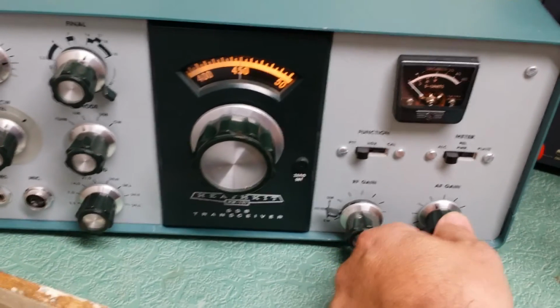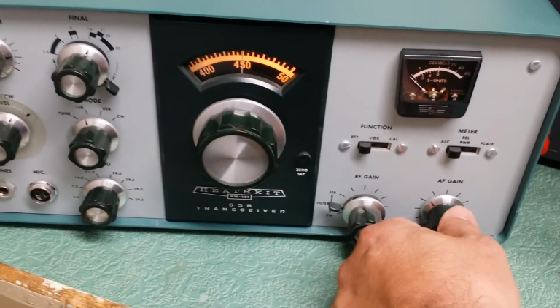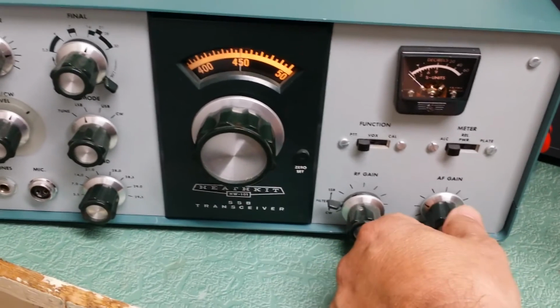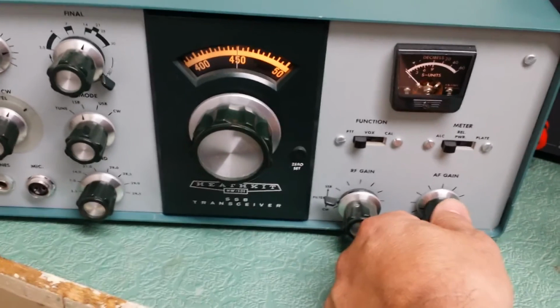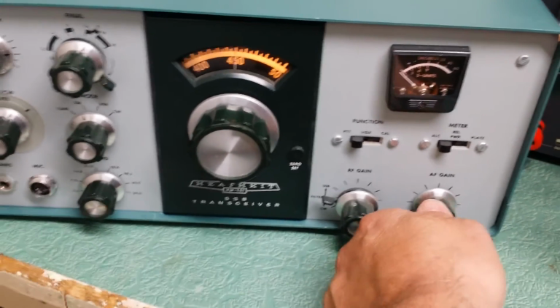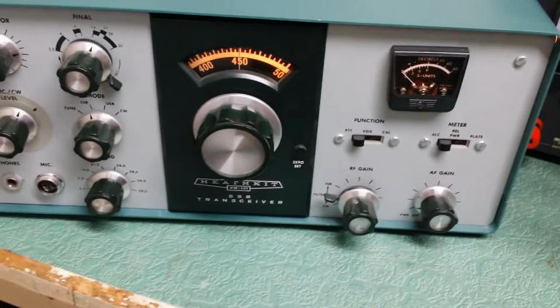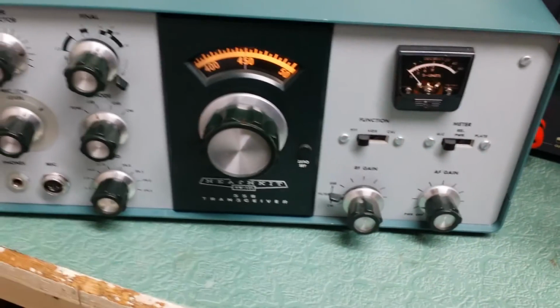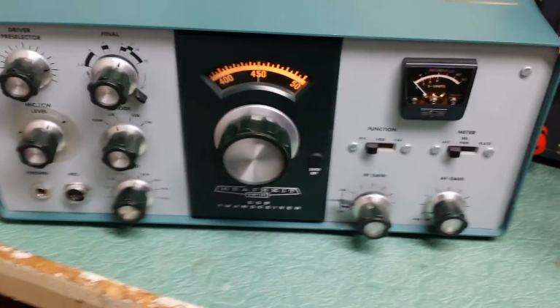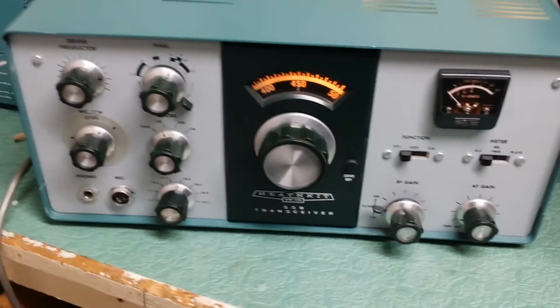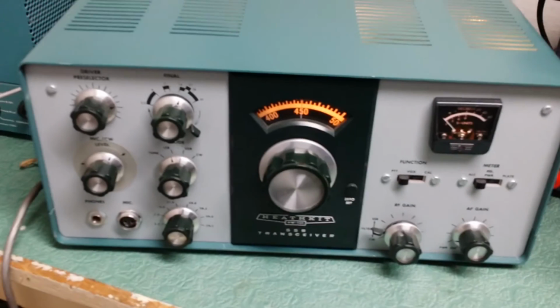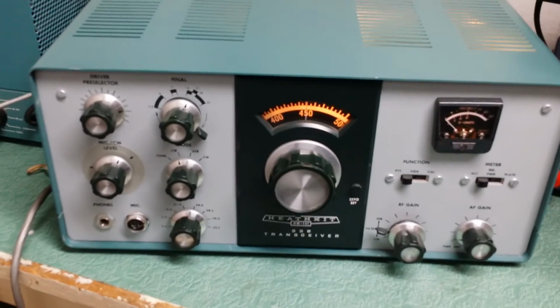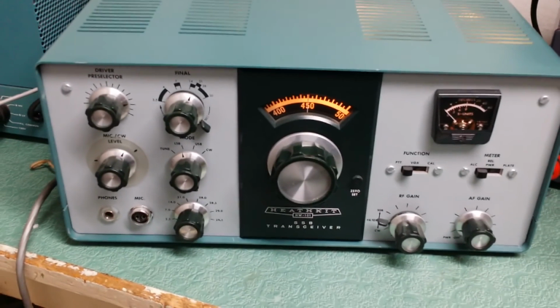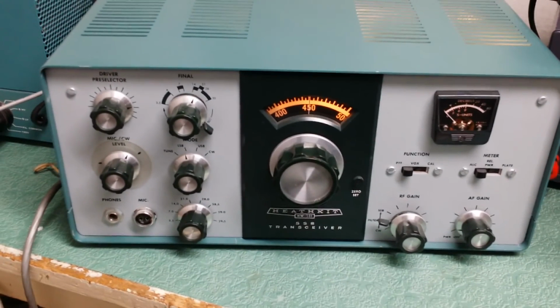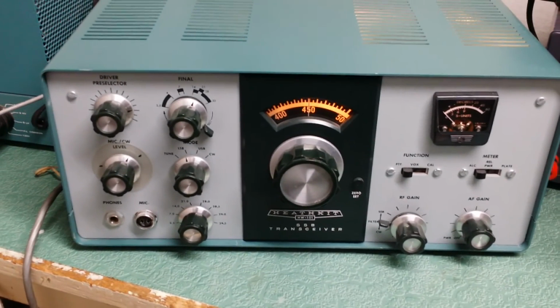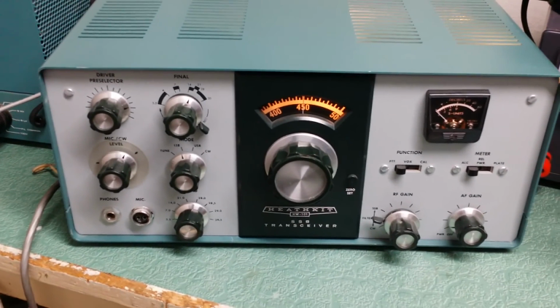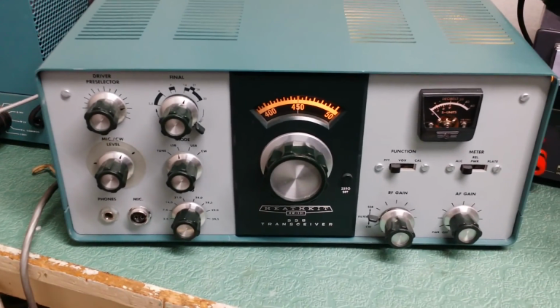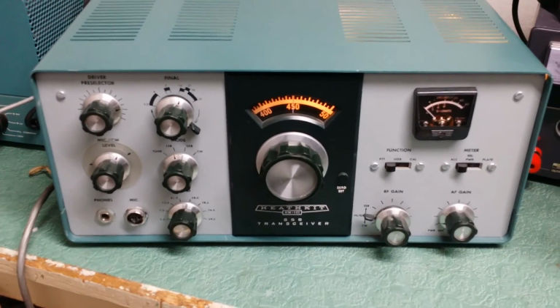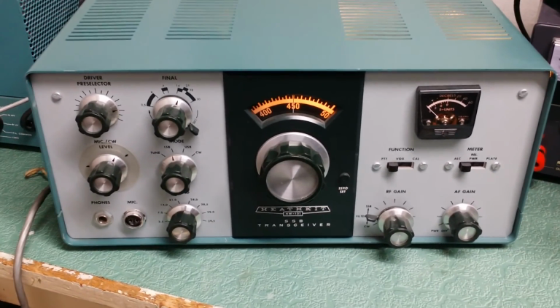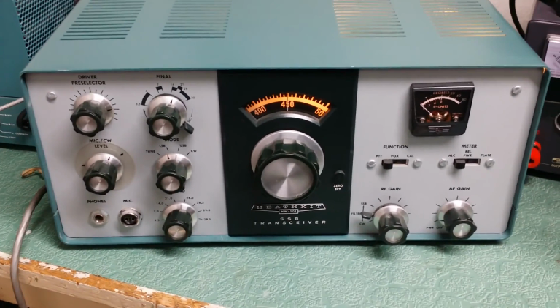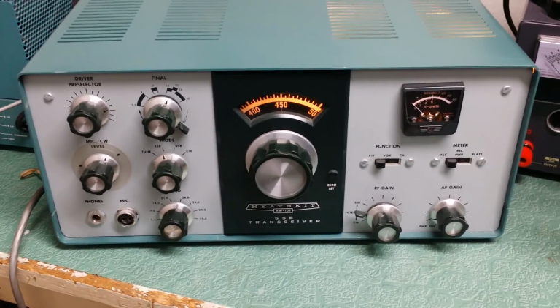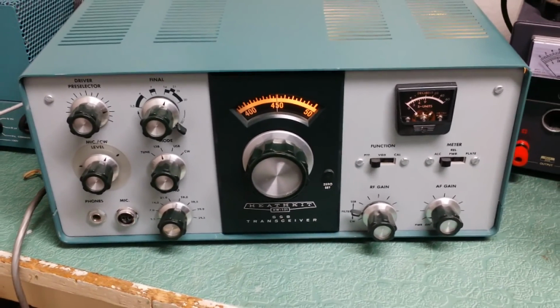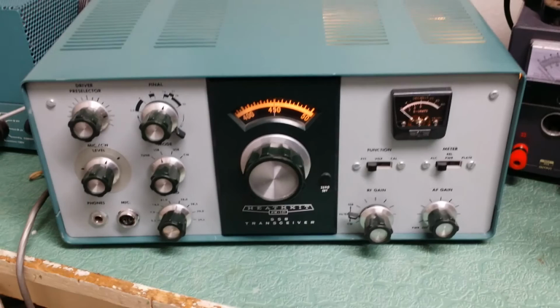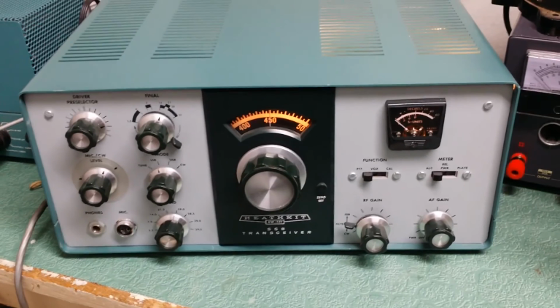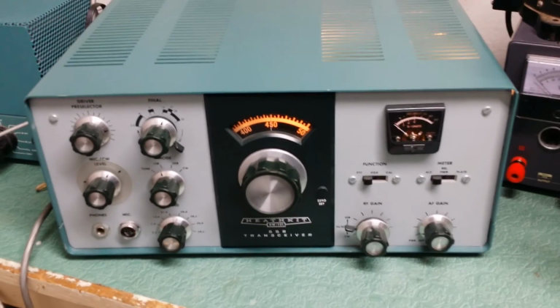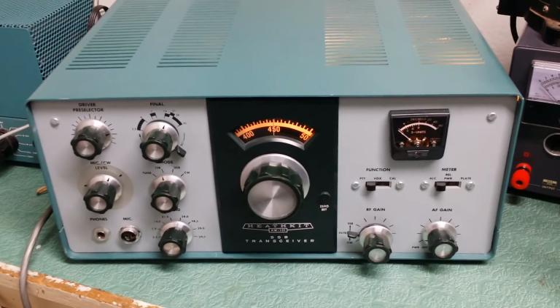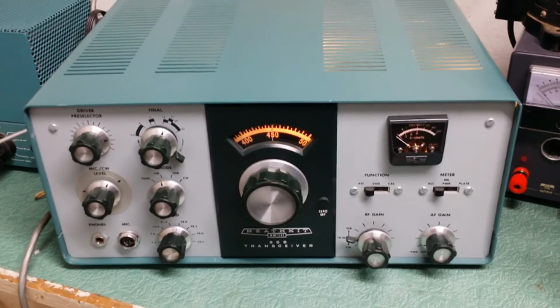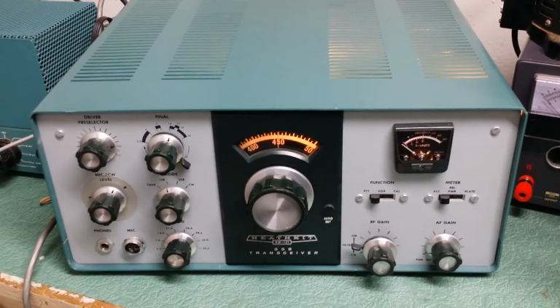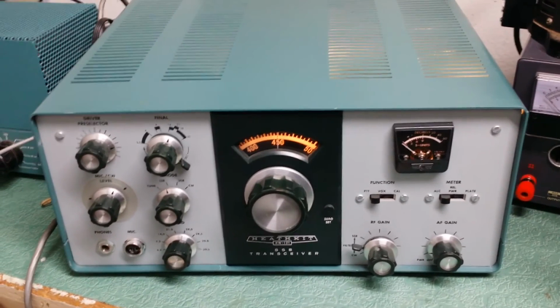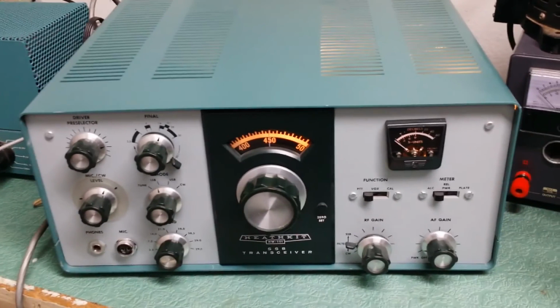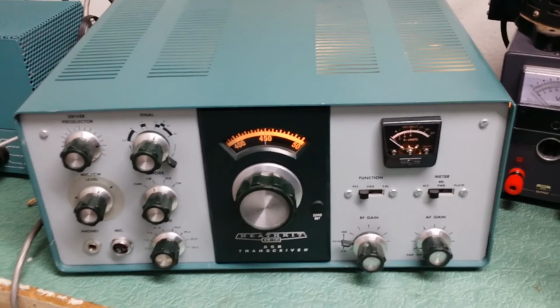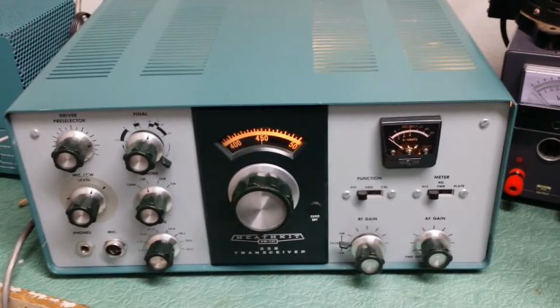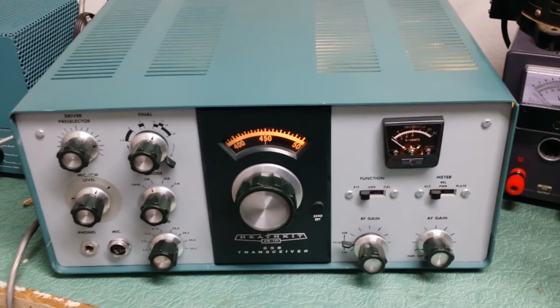So there you have it — a very fine example of the Heathkit HW101 HF transceiver. Please see my other video for the transmit test, and I will see you next time.